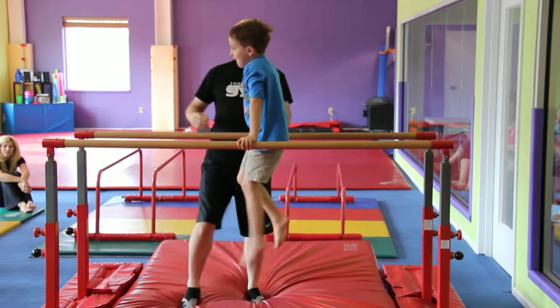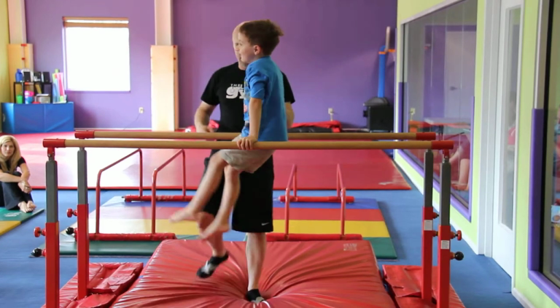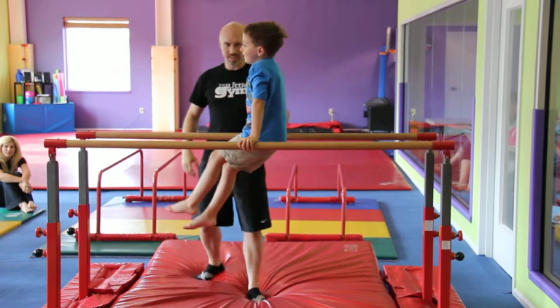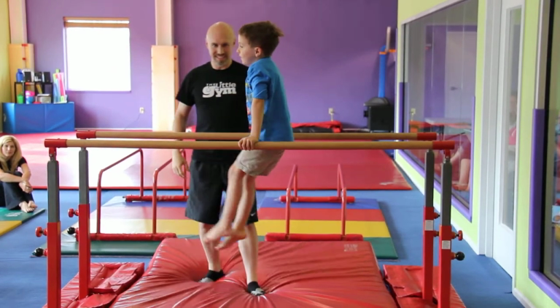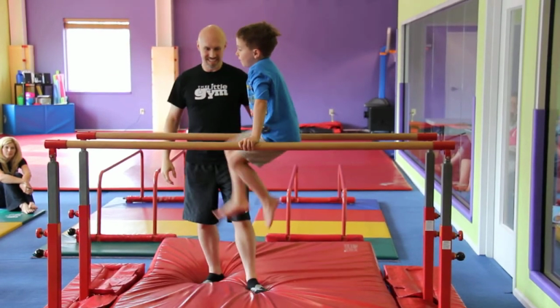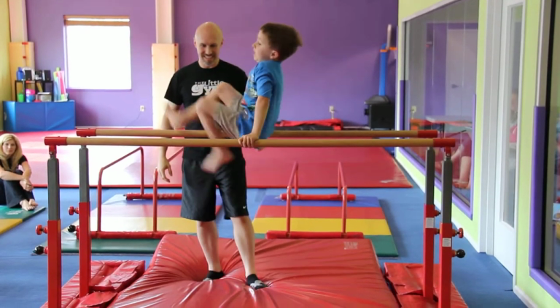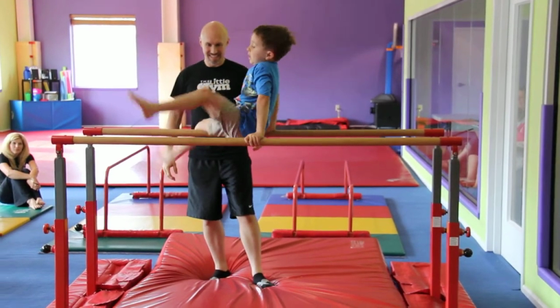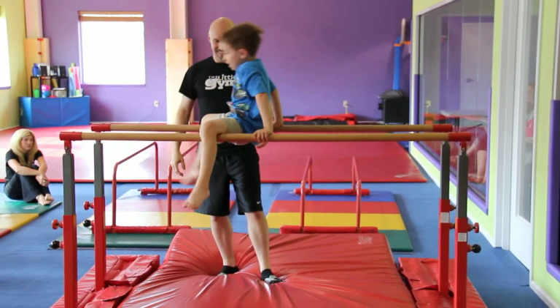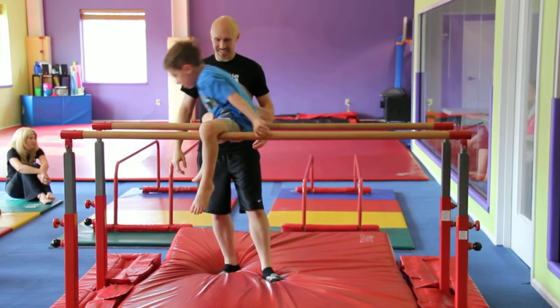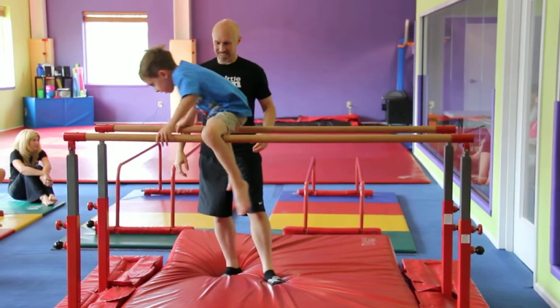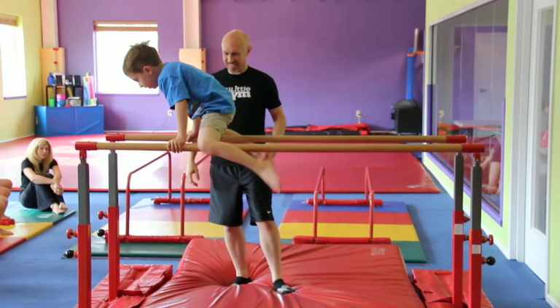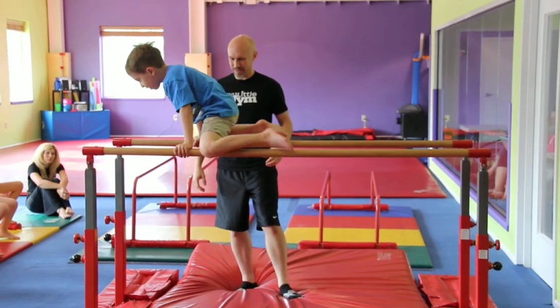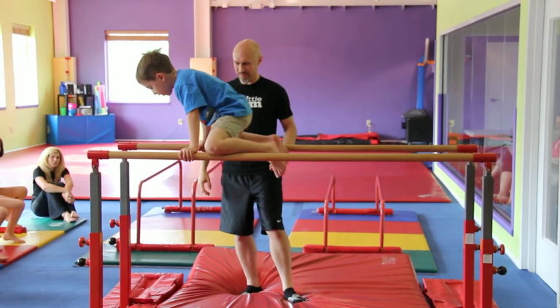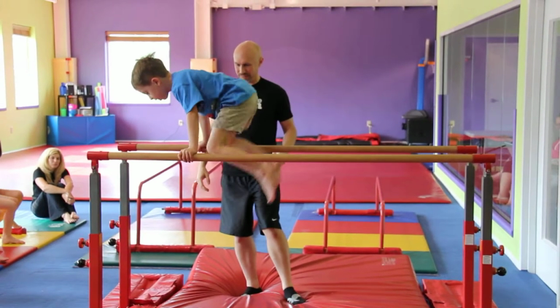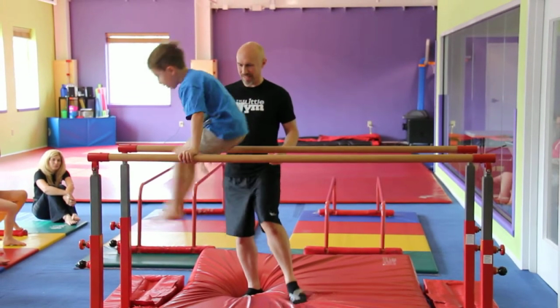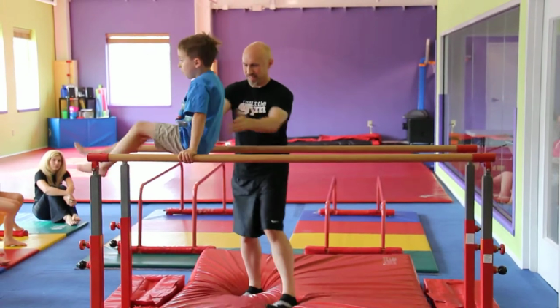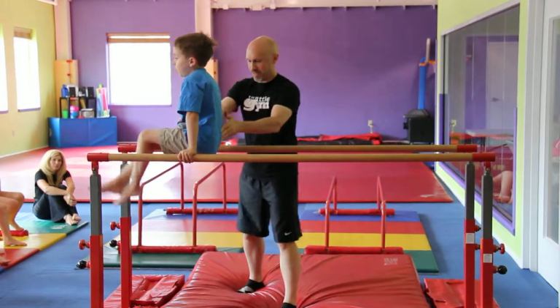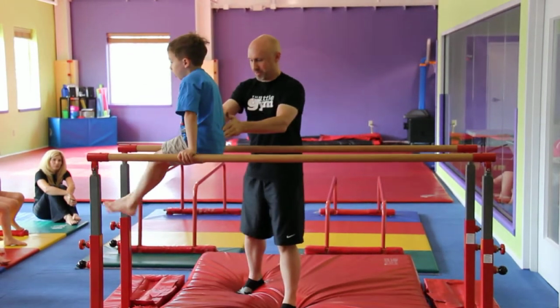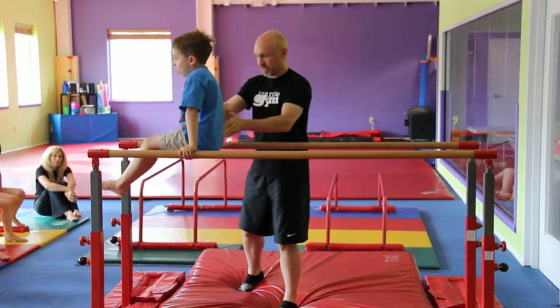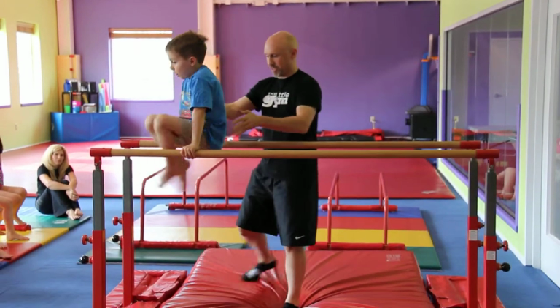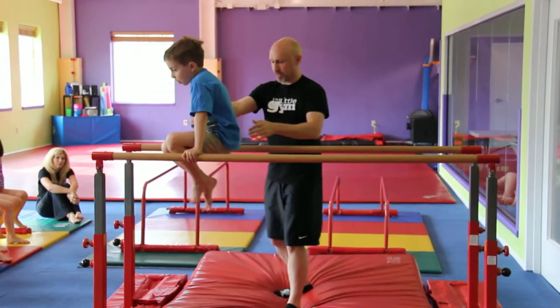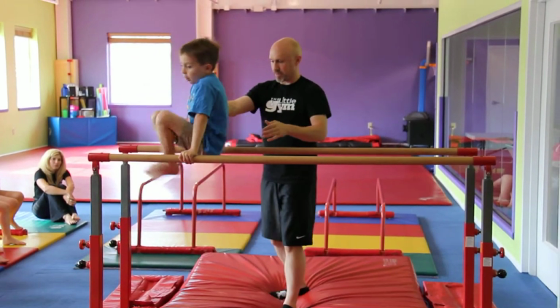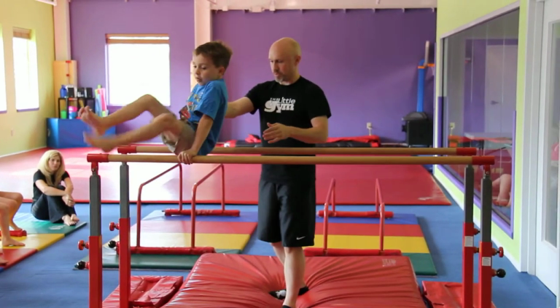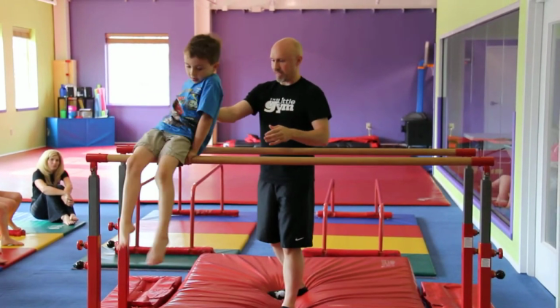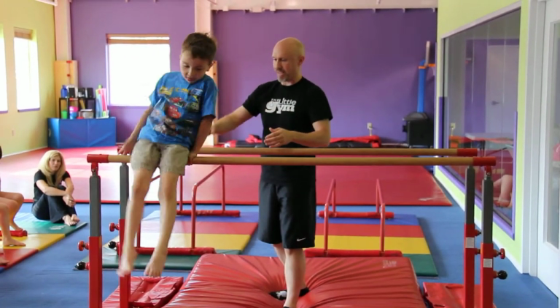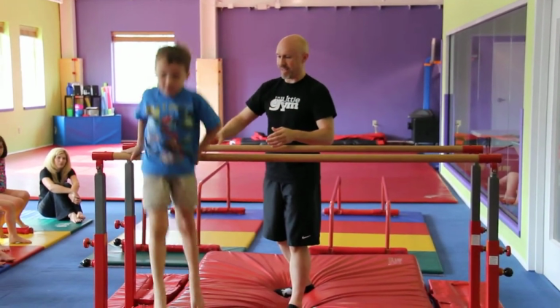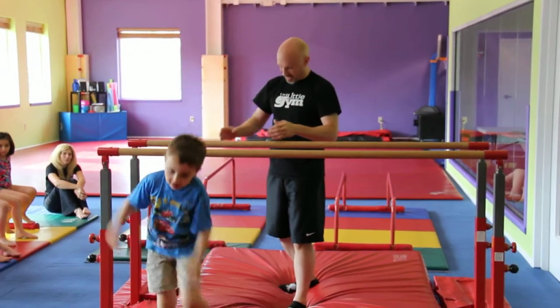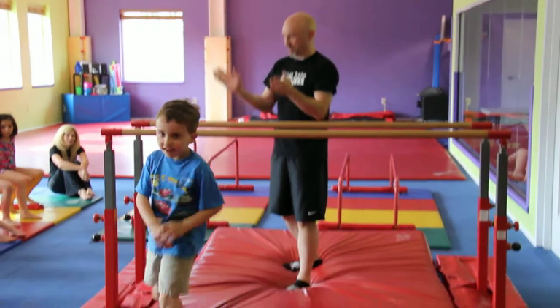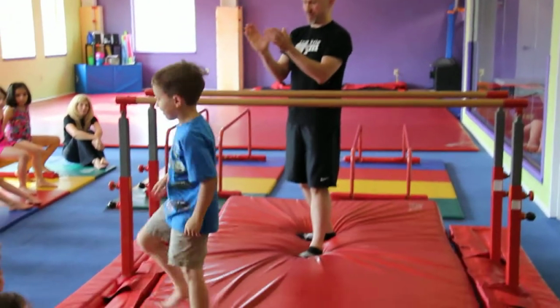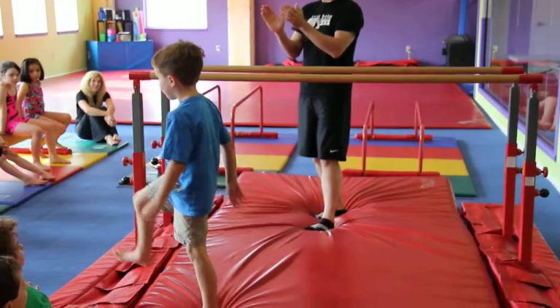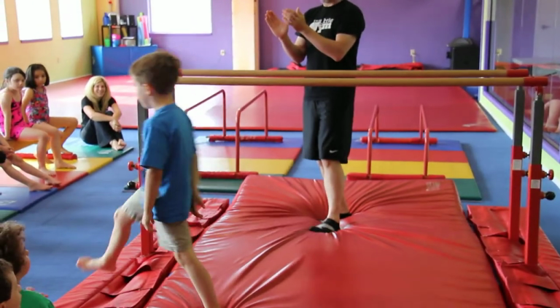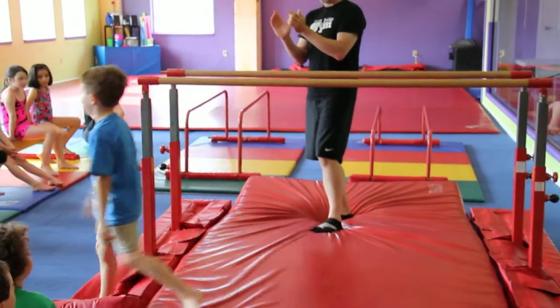Straddle-travel. Good. That's good. Bell-hang. Three, two, one. Good. Now work the dismount. Swing it. And slide it over. That works. And... Good.